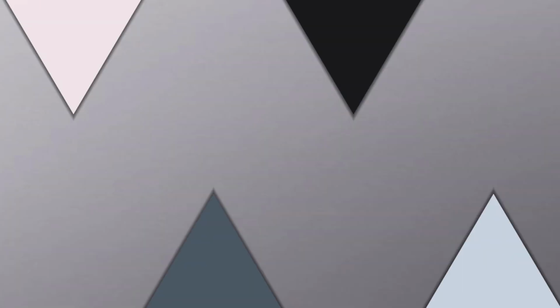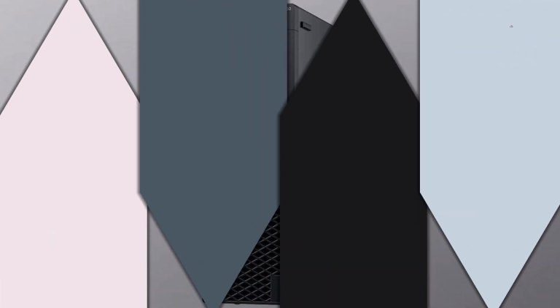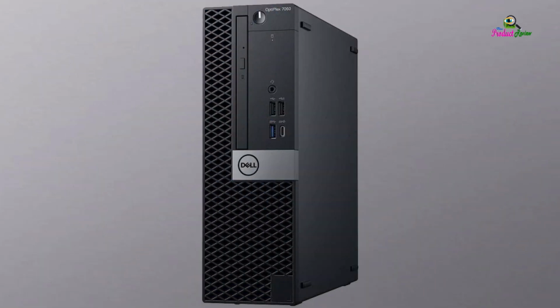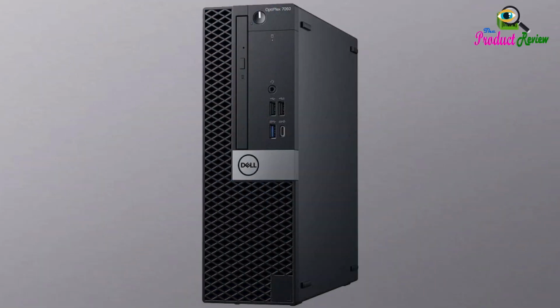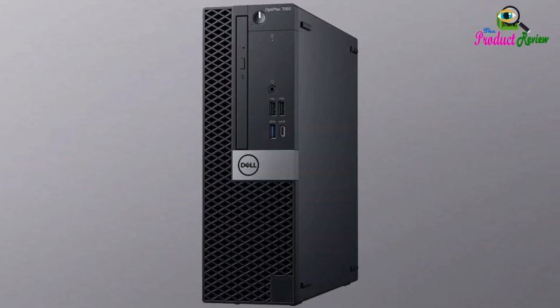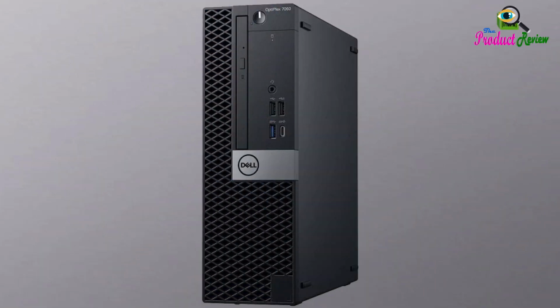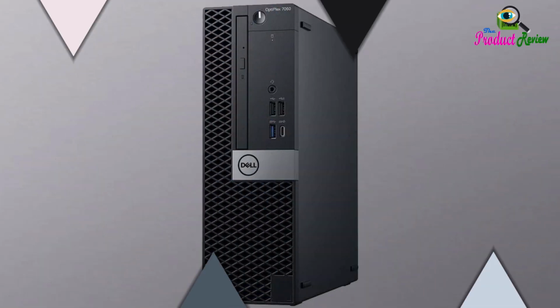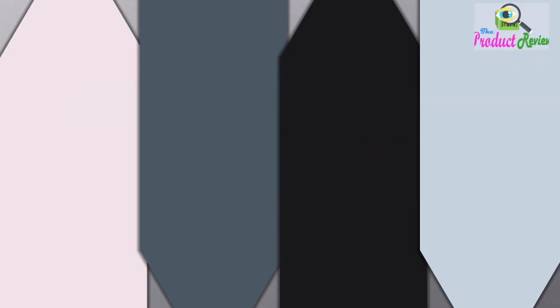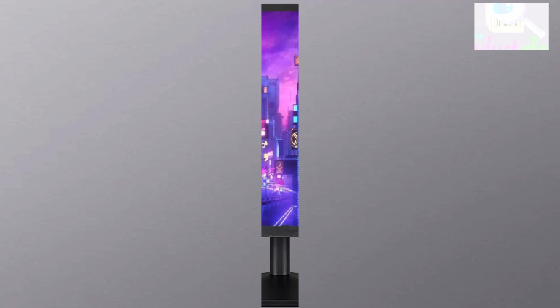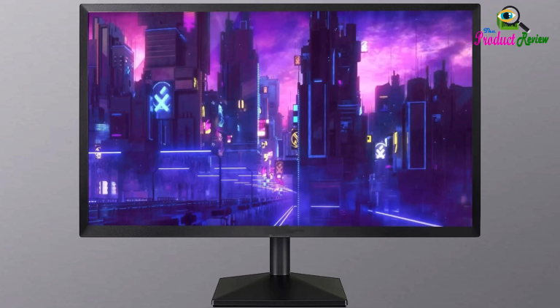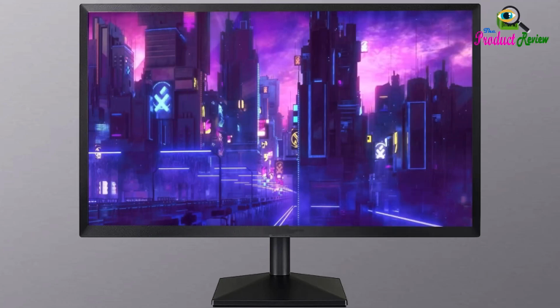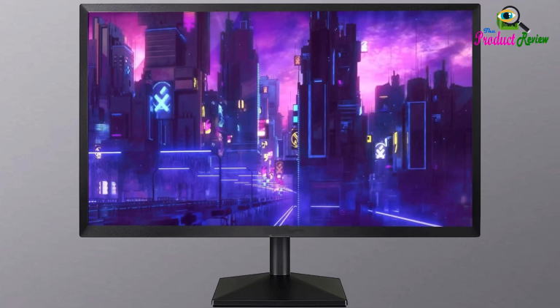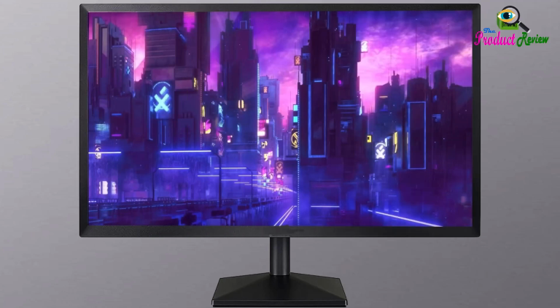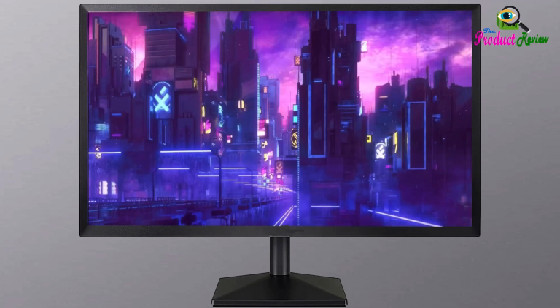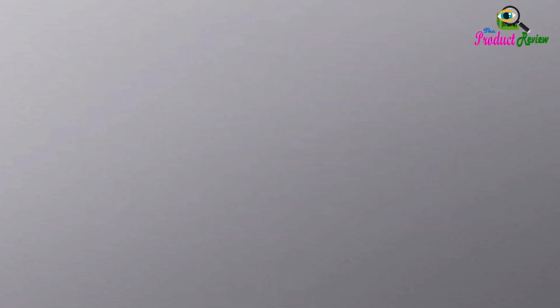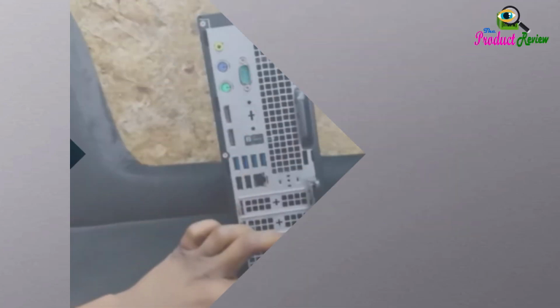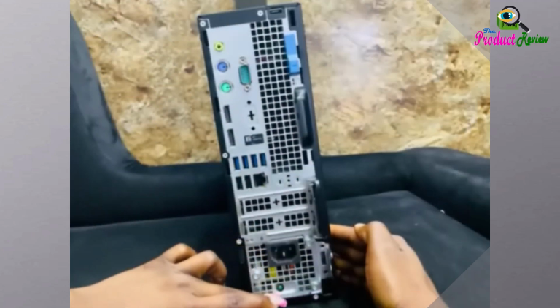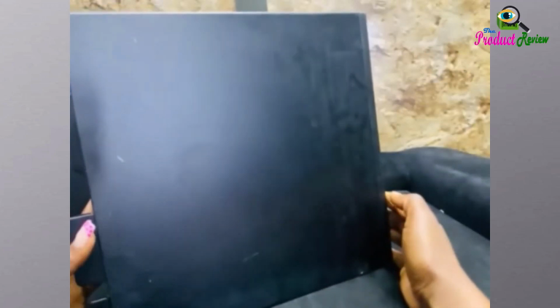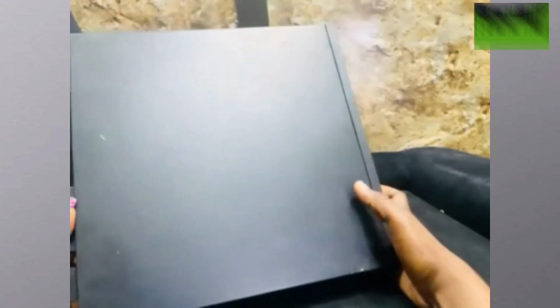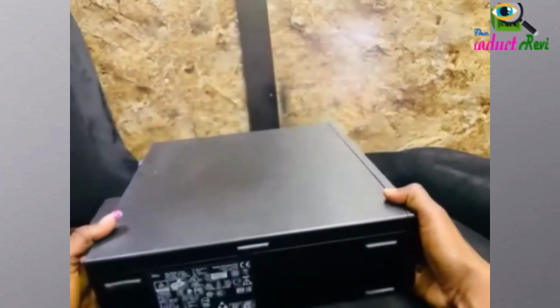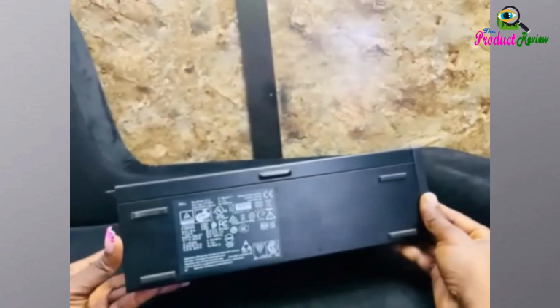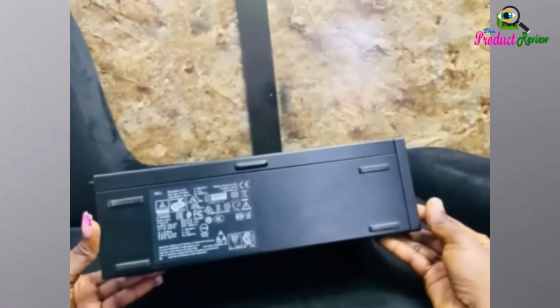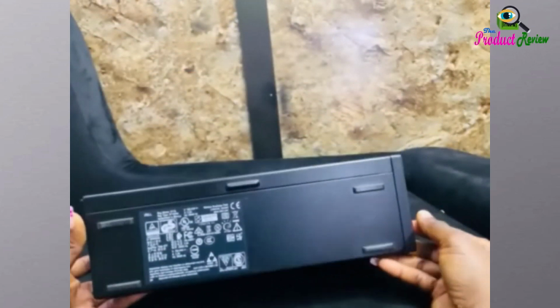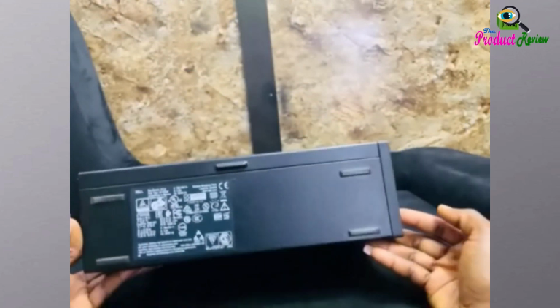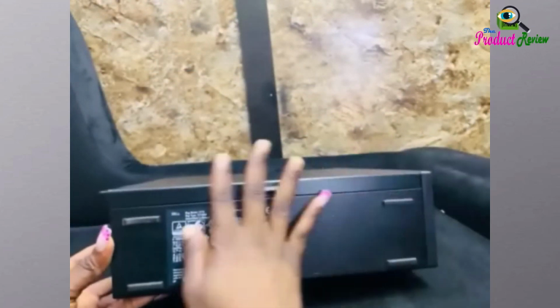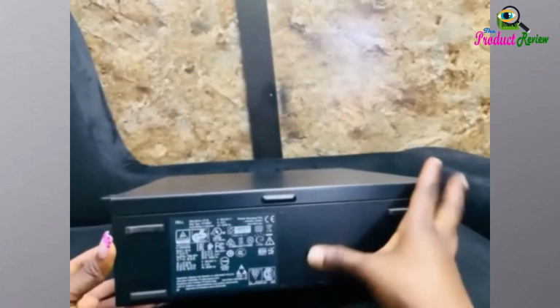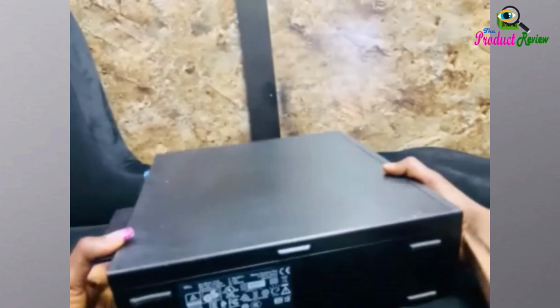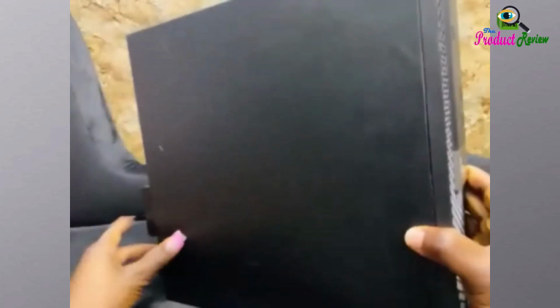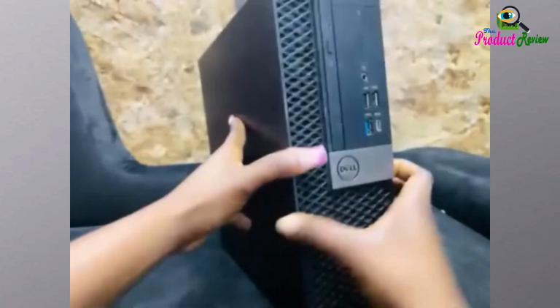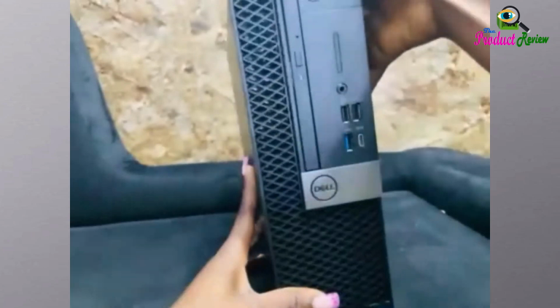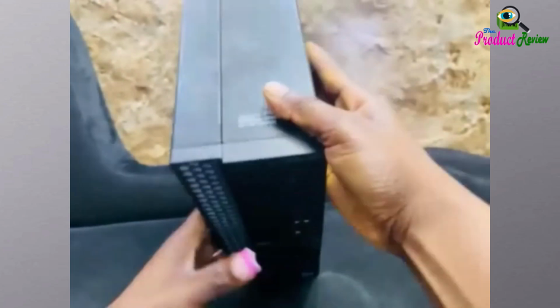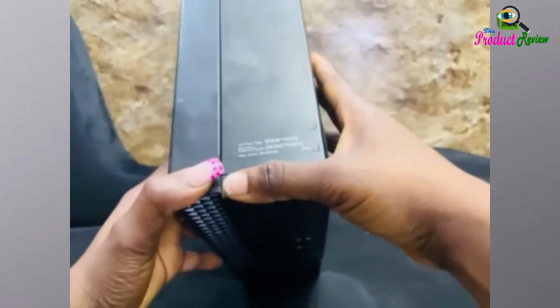Tired of laggy load times and spinning wheels slowing down your productivity? Imagine a desktop that anticipates your needs, powering through tasks with lightning speed. Meet the Dell Optiplex 7060 SFF, a compact powerhouse ready to redefine your workspace.